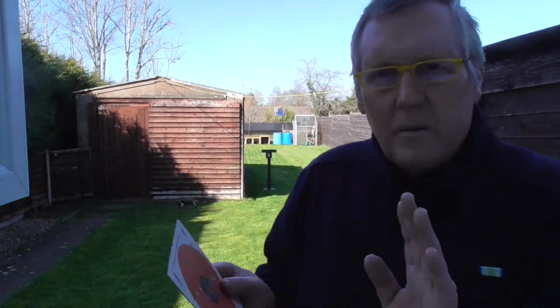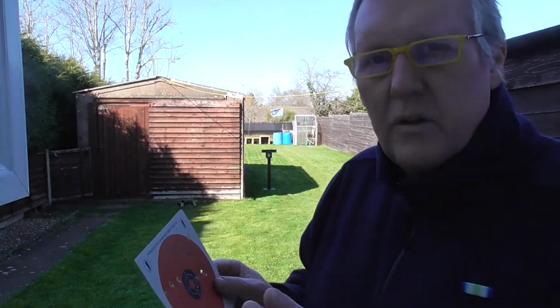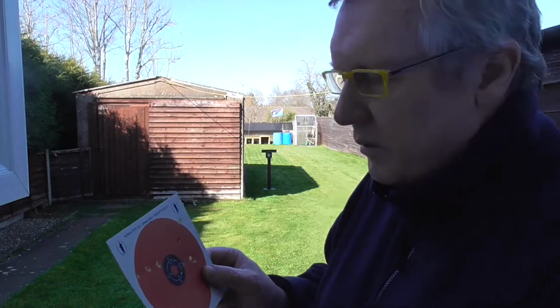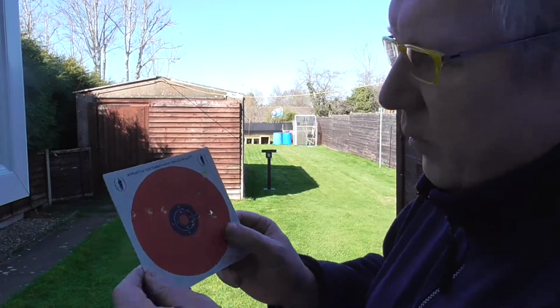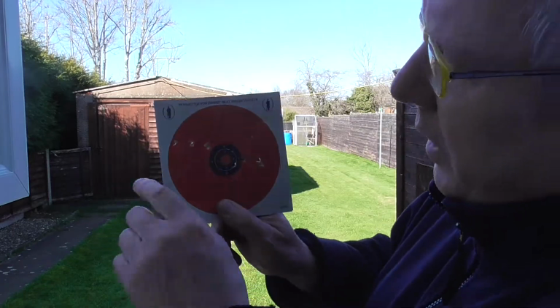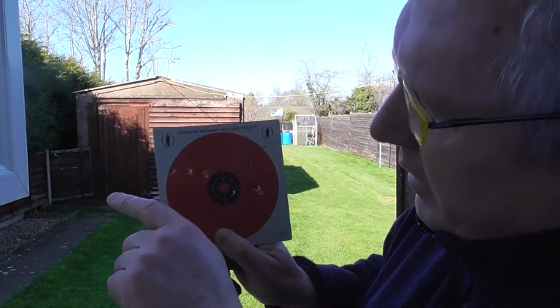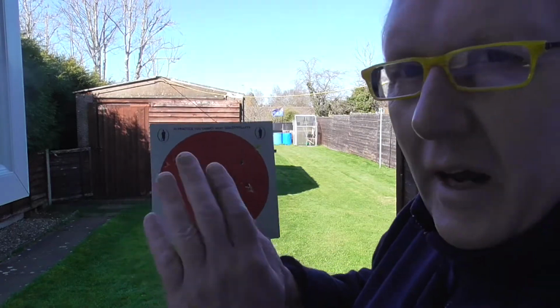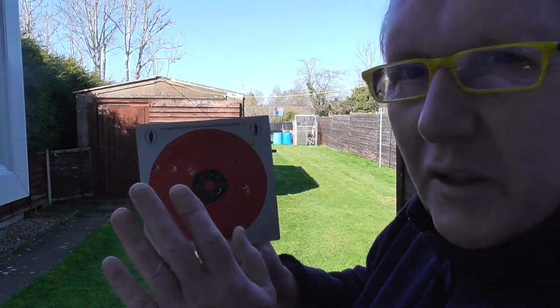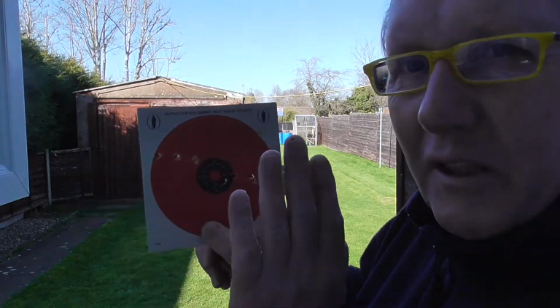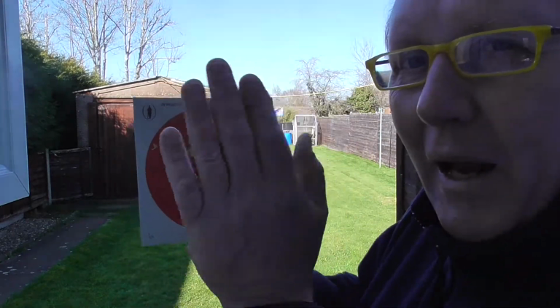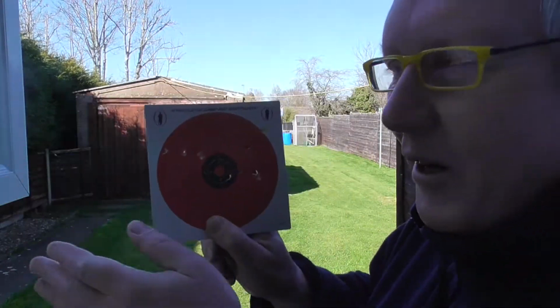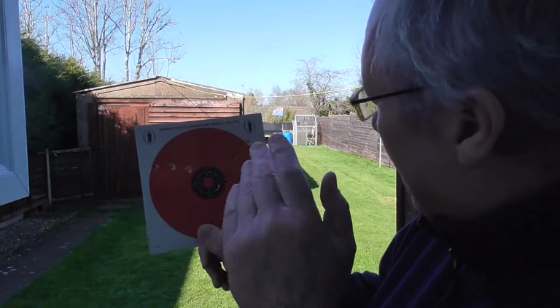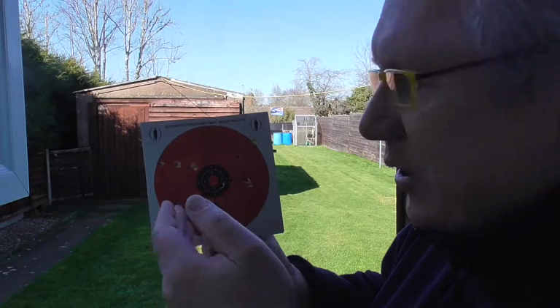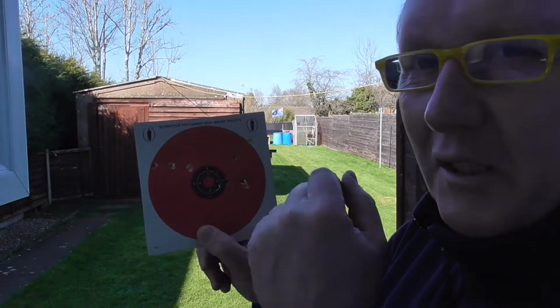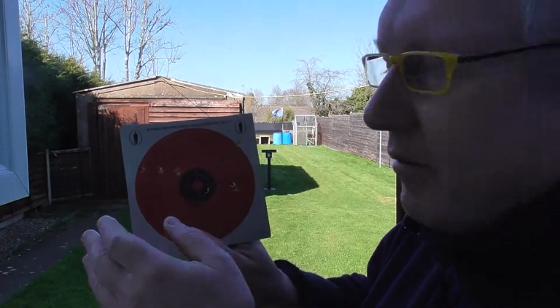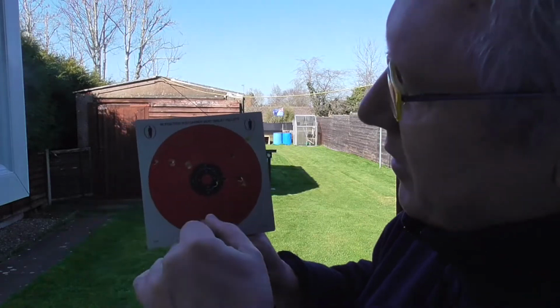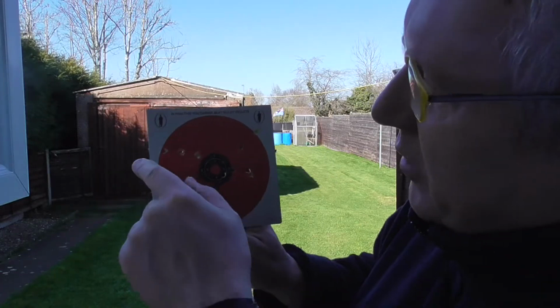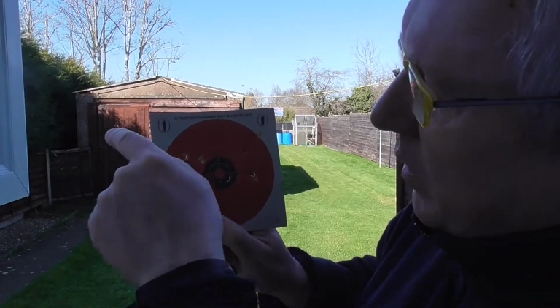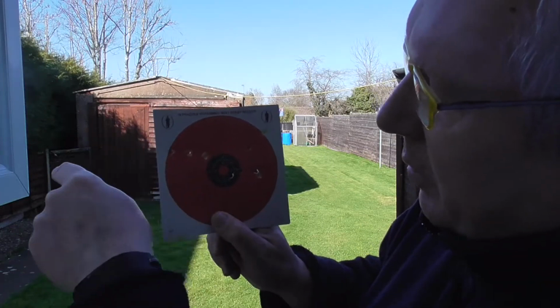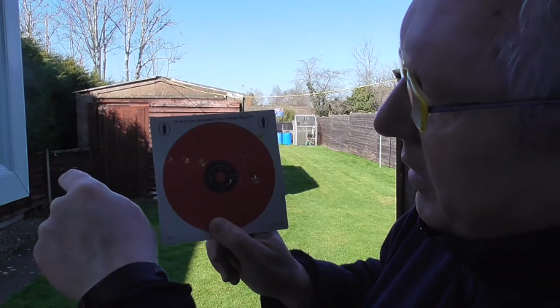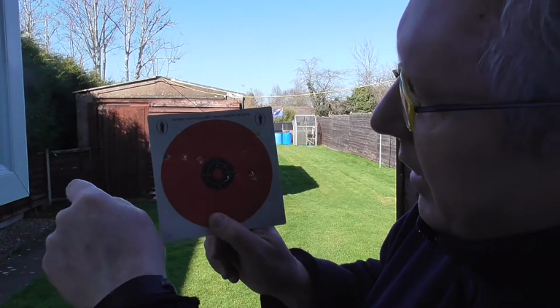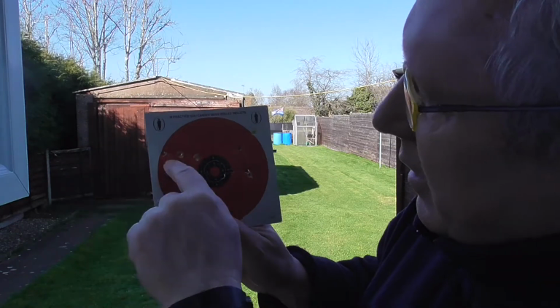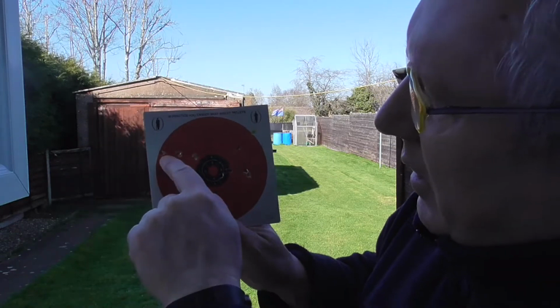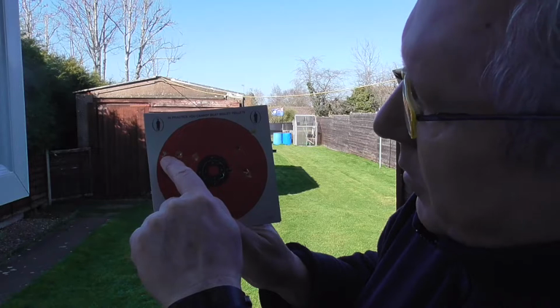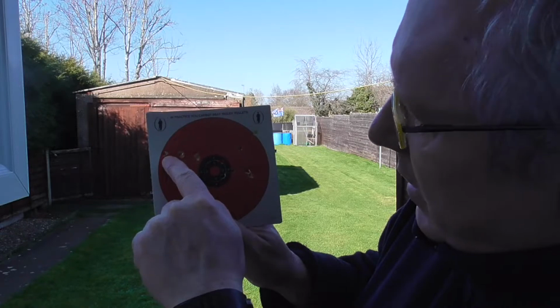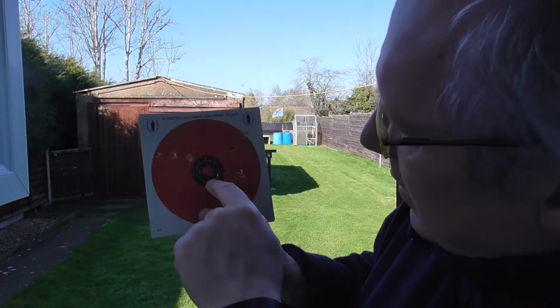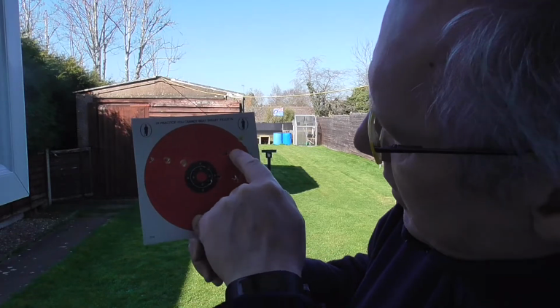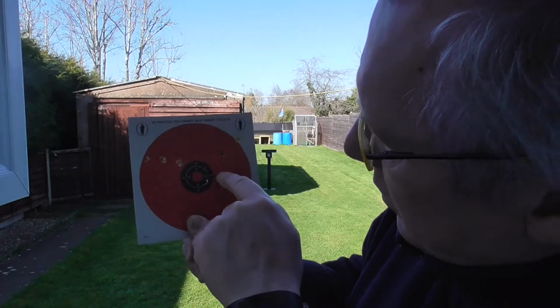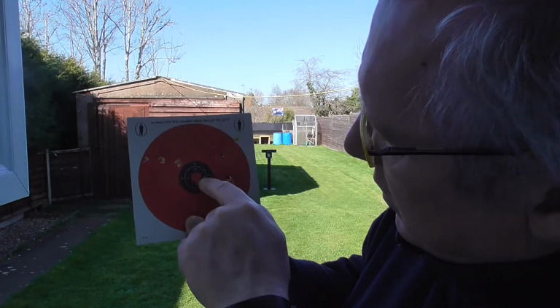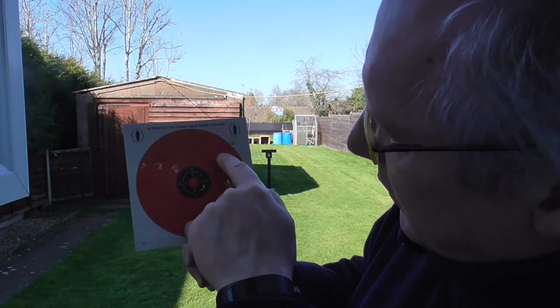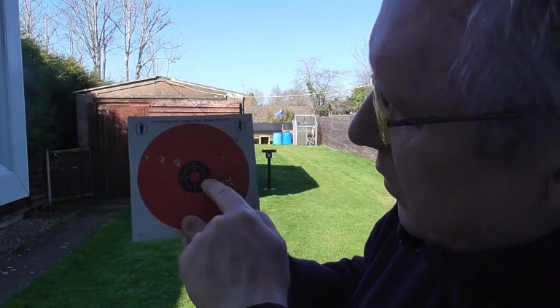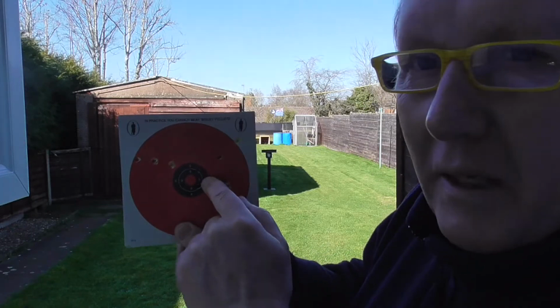So, 6 shots that was - one completely missed. Interestingly, you can actually see the pellets flying with the light shining on them, you can actually see them in flight - it was quite interesting. I knew one actually completely missed and went over there. One I pulled went over there, but the other 4 are all grouped here.